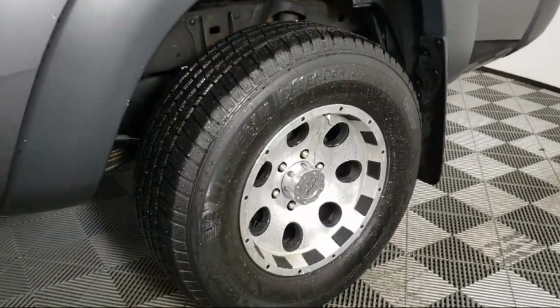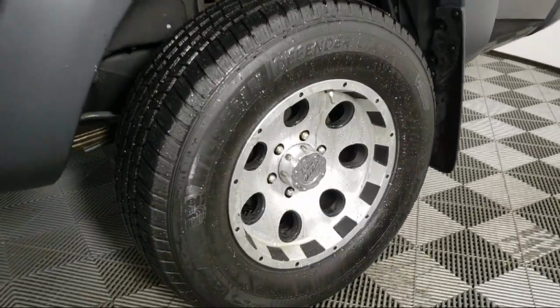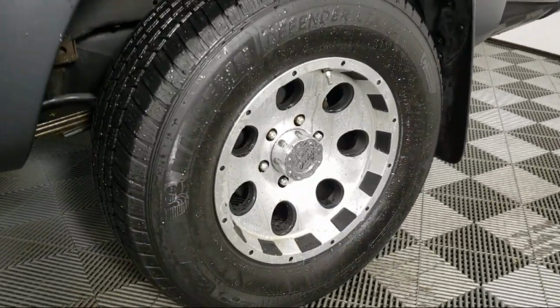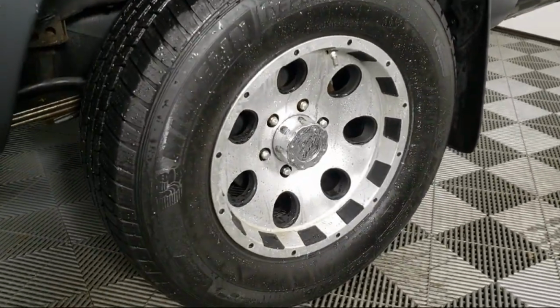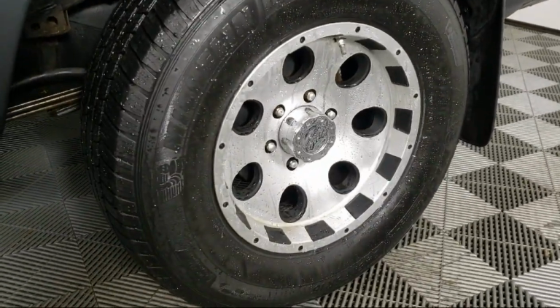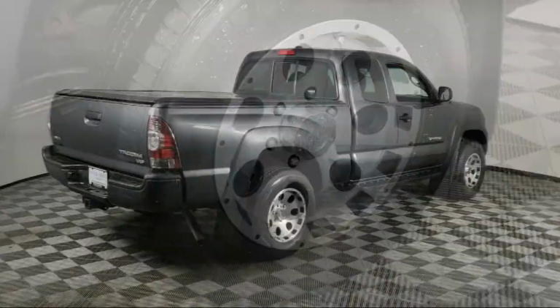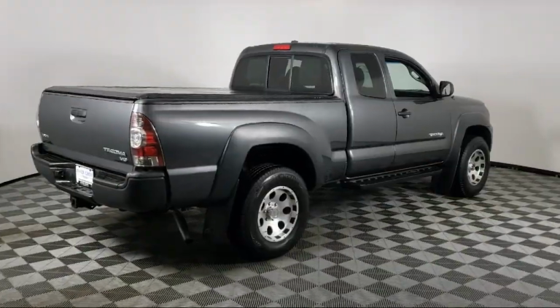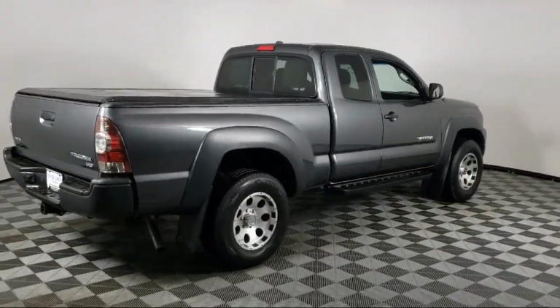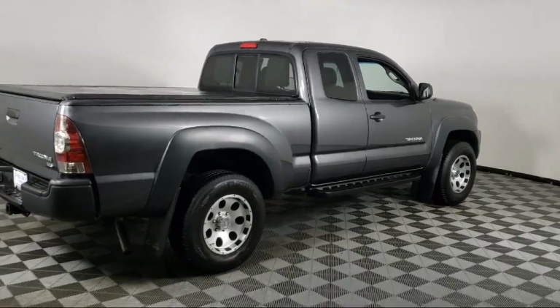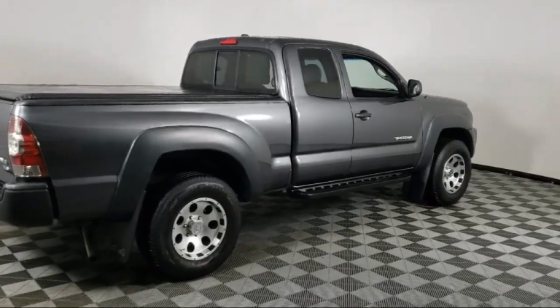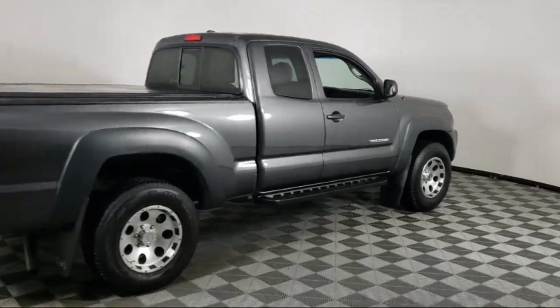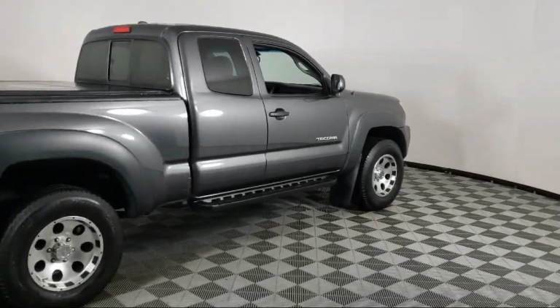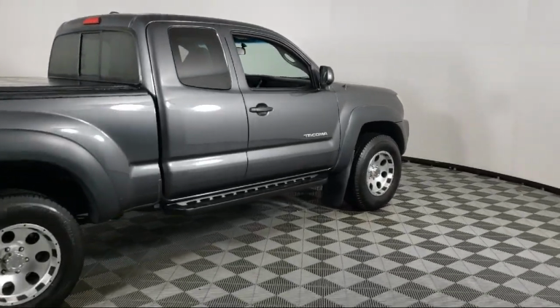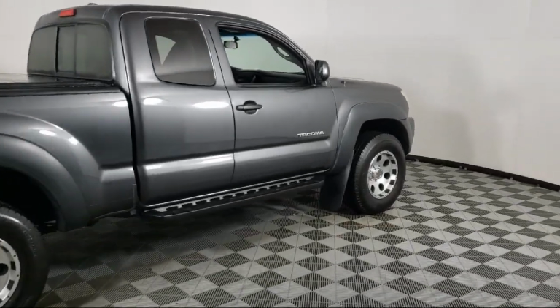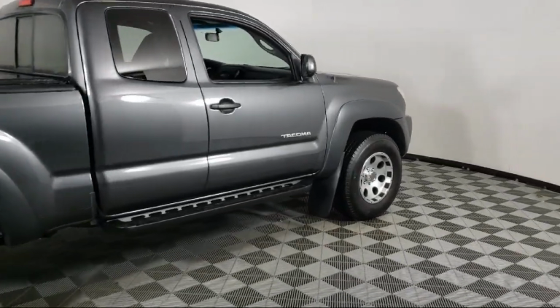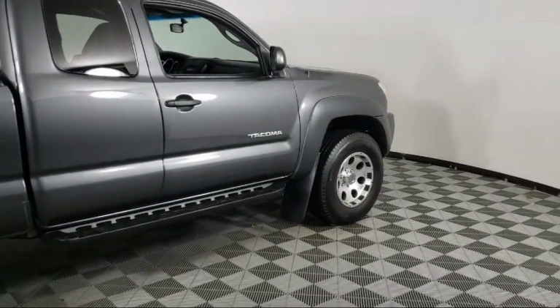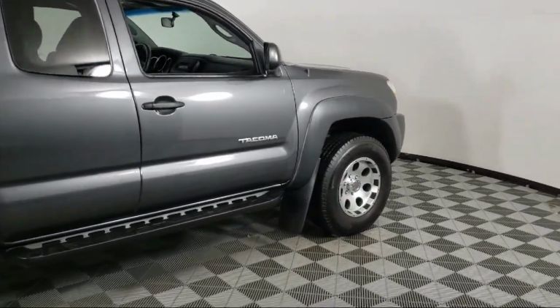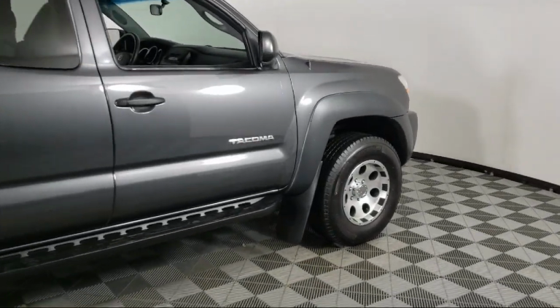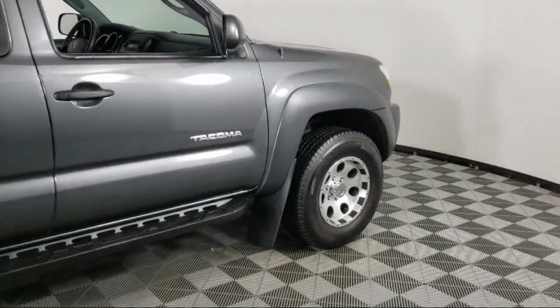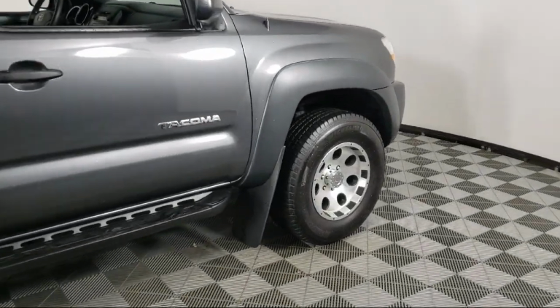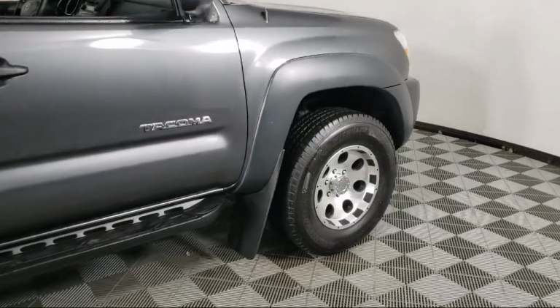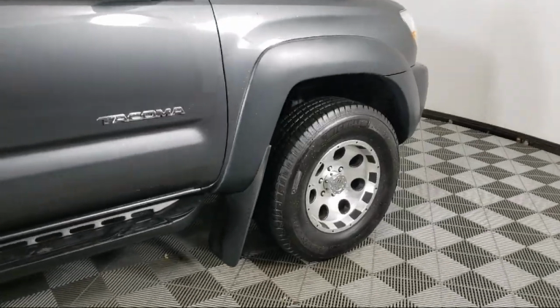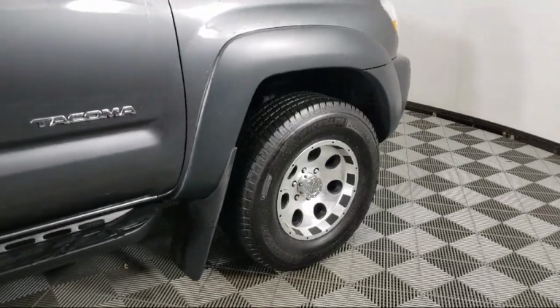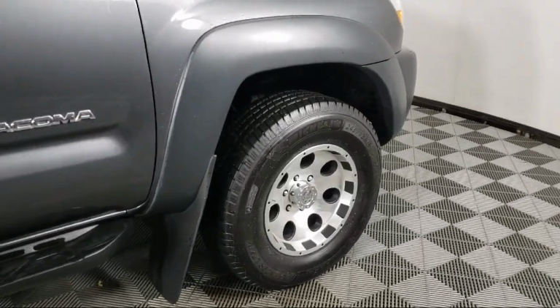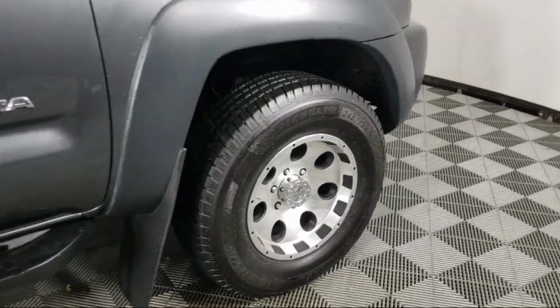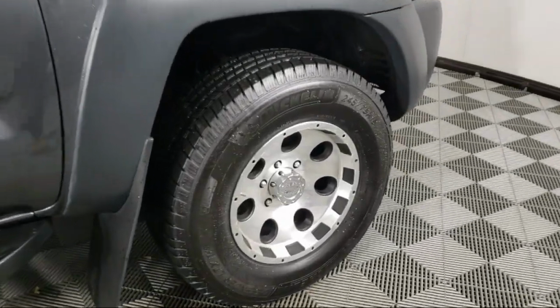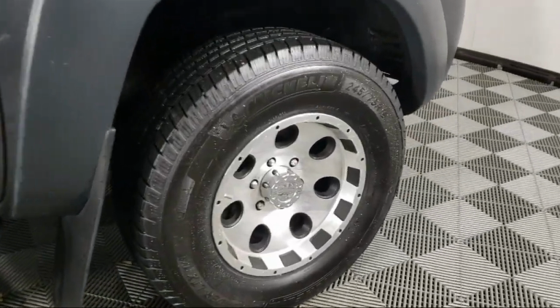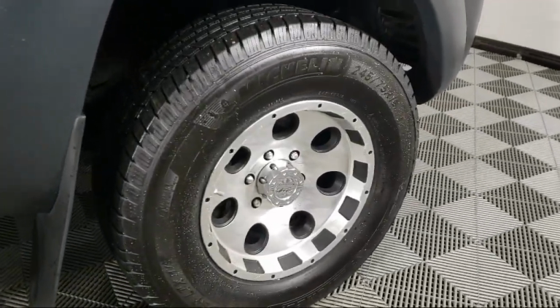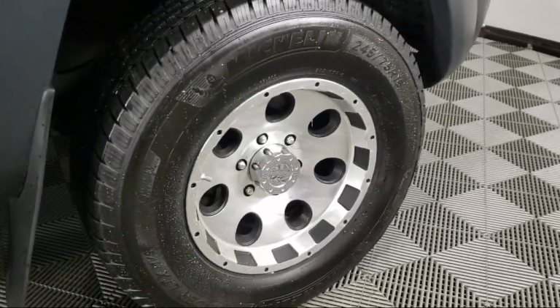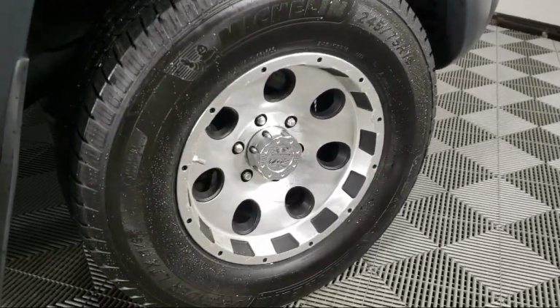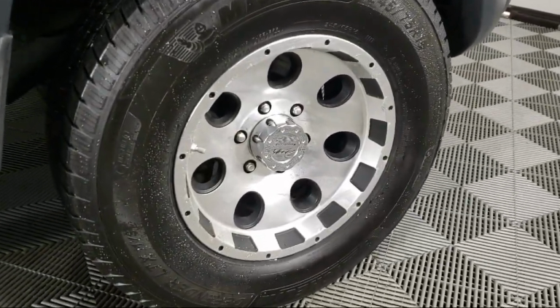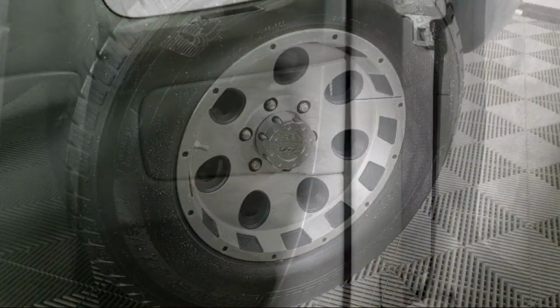AM-FM CD Player with 6-Speaker Audio System, Traction Control, Side Airbags, Power Windows, Anti-Lock Braking, and much more.